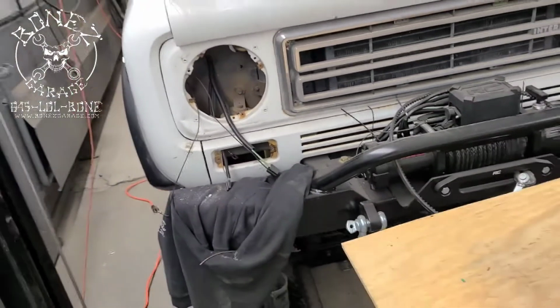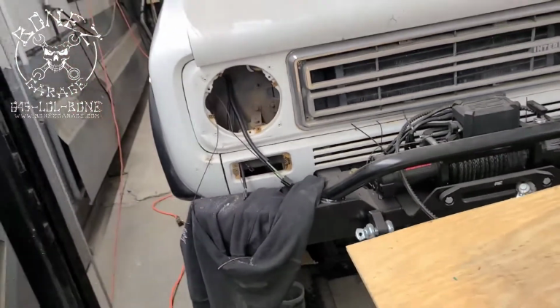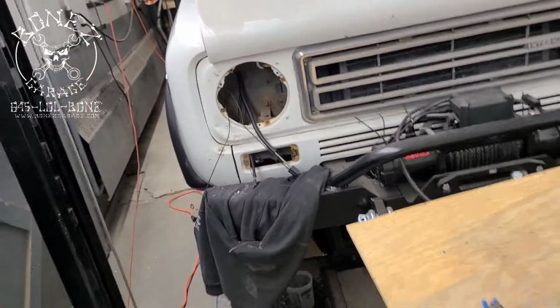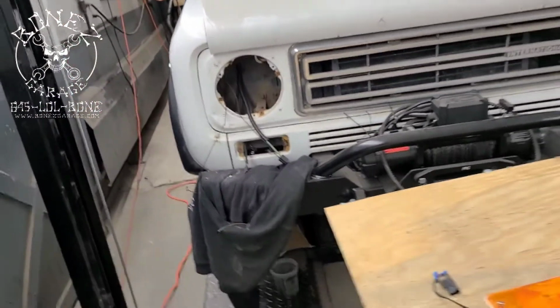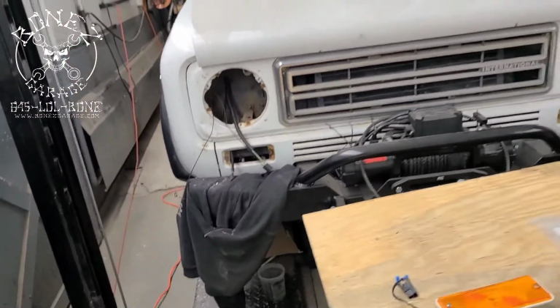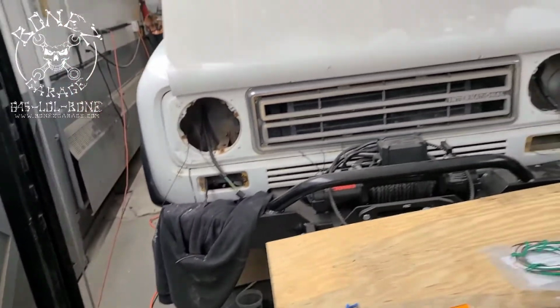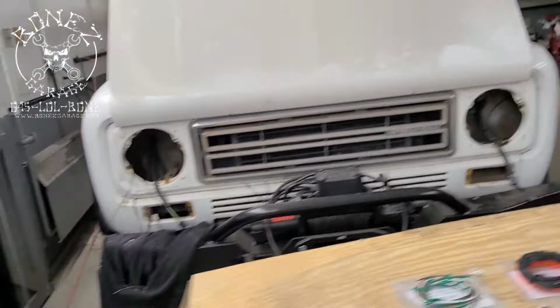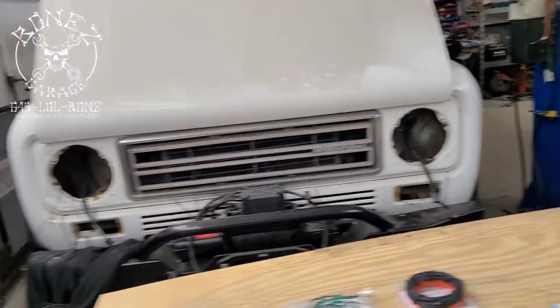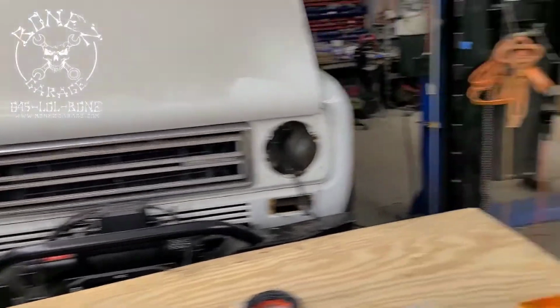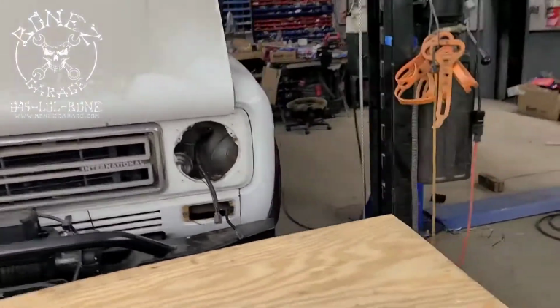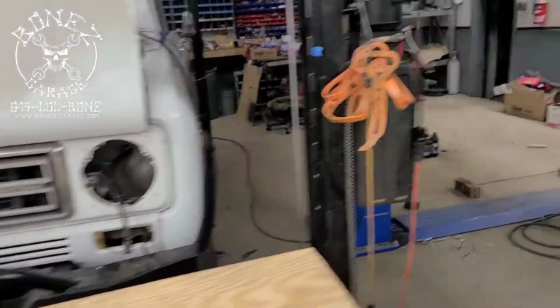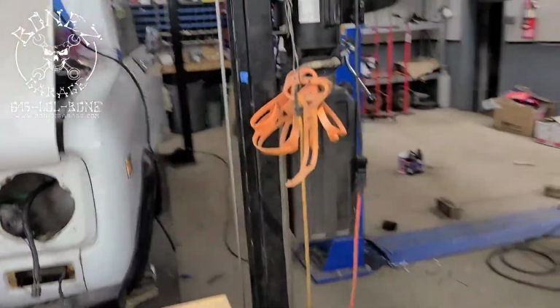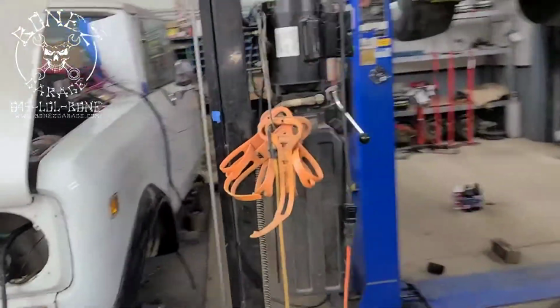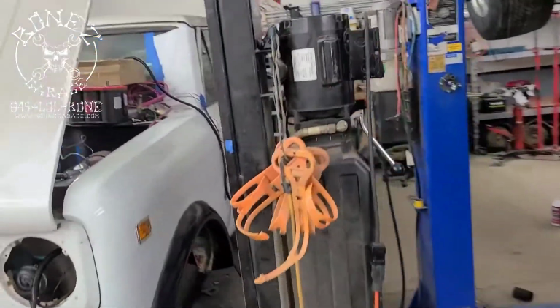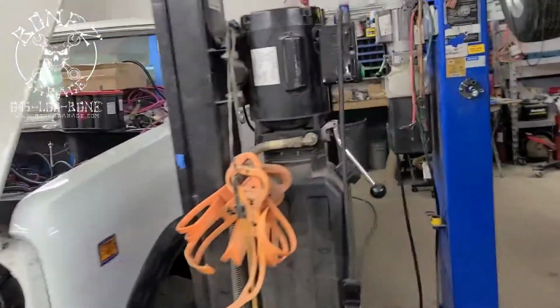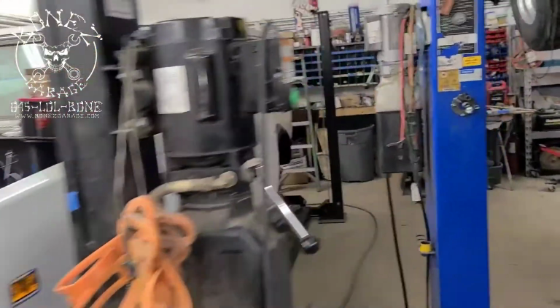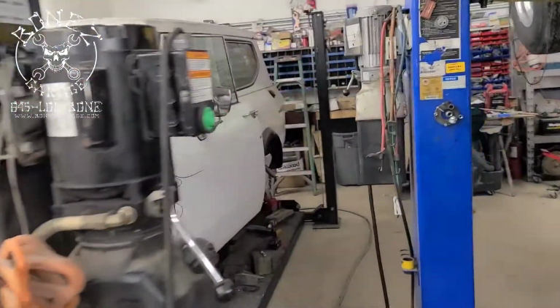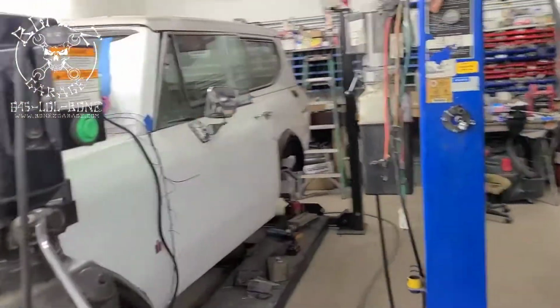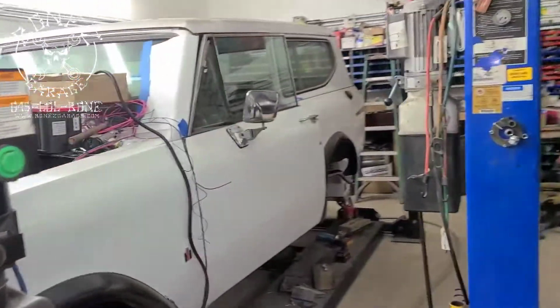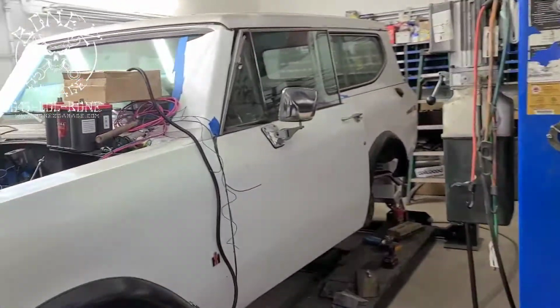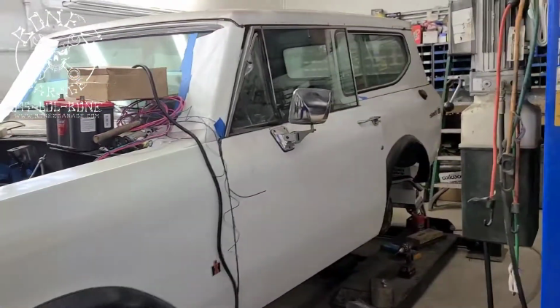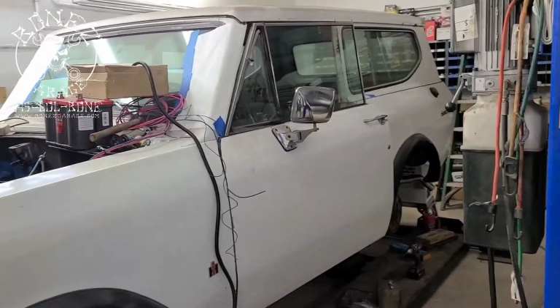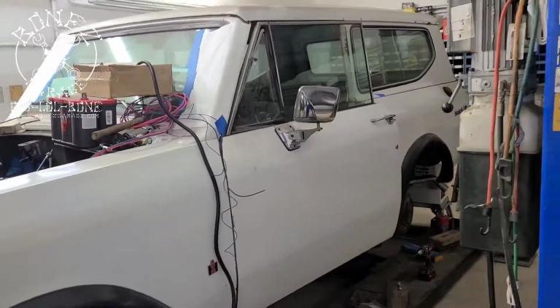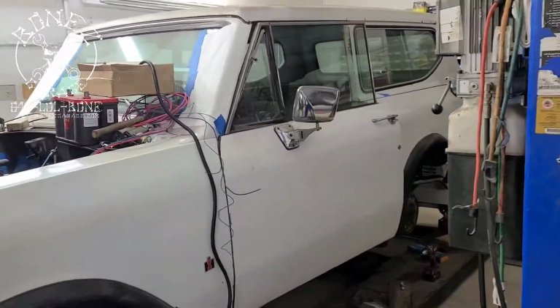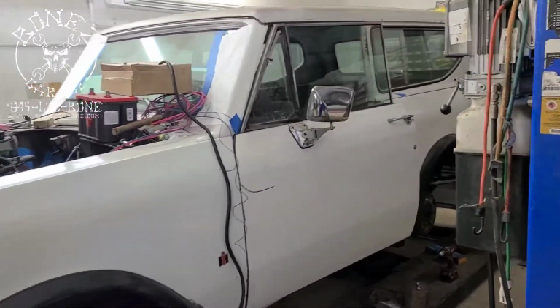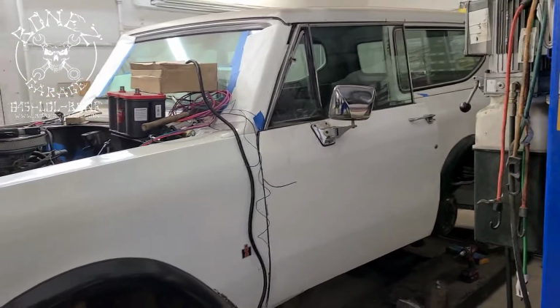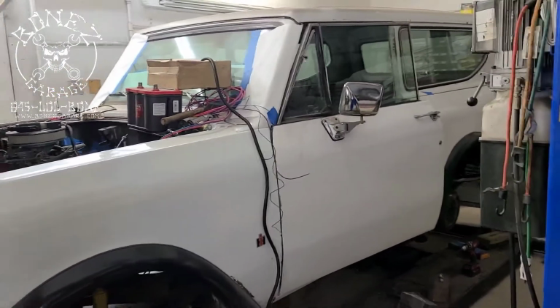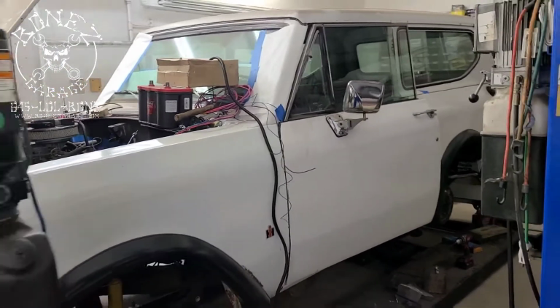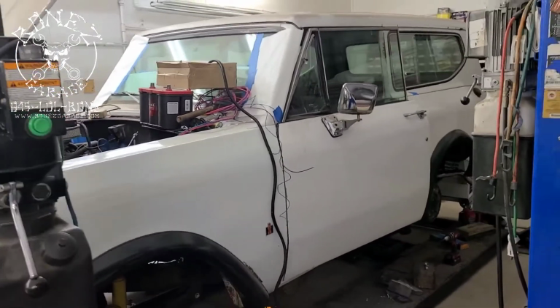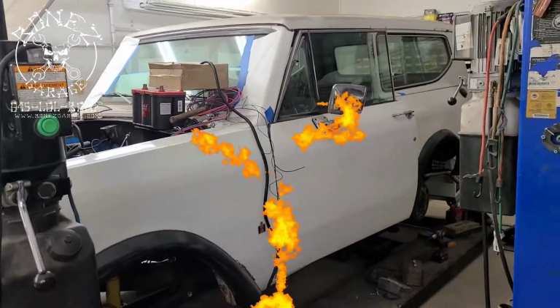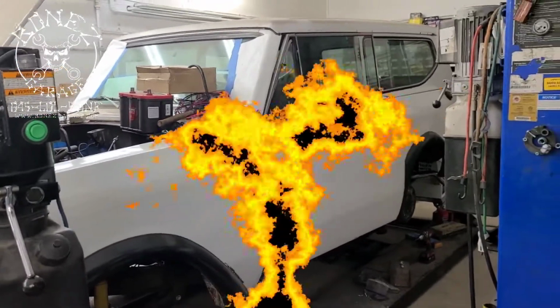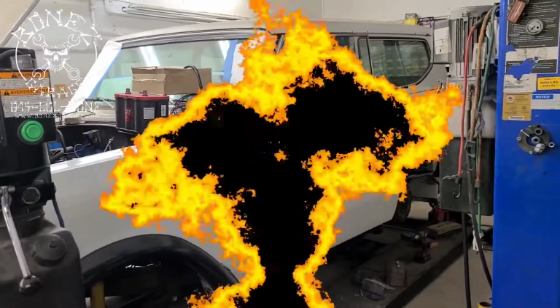So there you go, guys — that's what's going on with the '77. I will talk to you soon. Have fun, okay, bye!